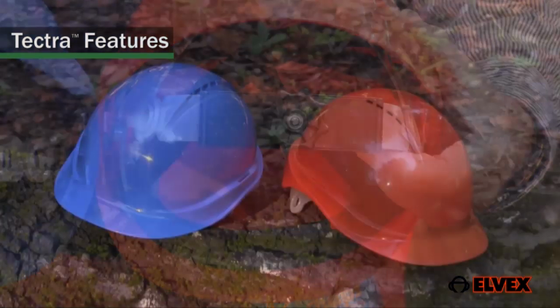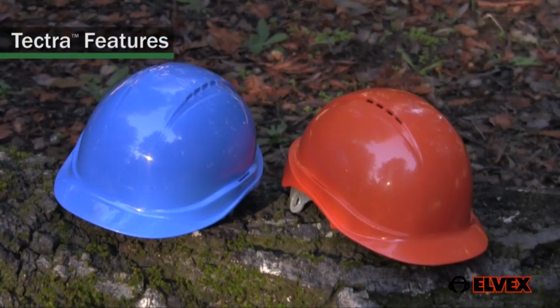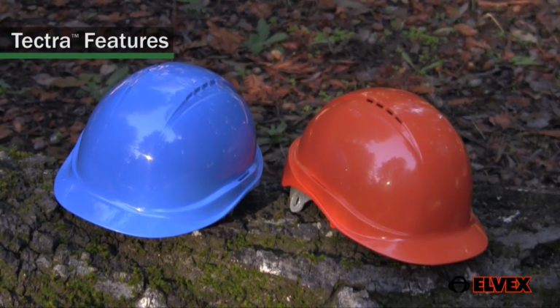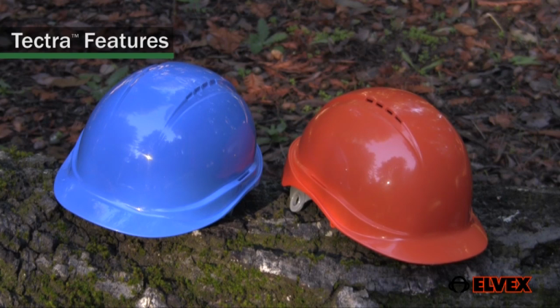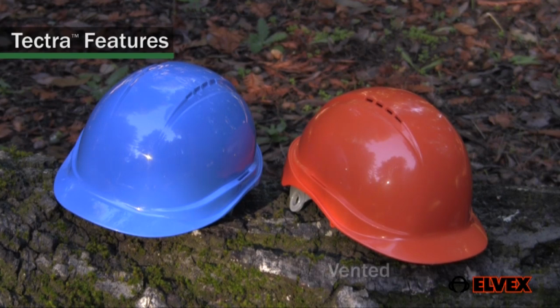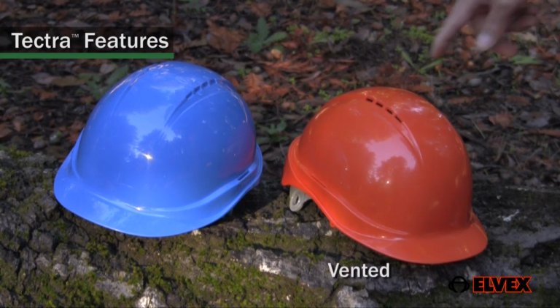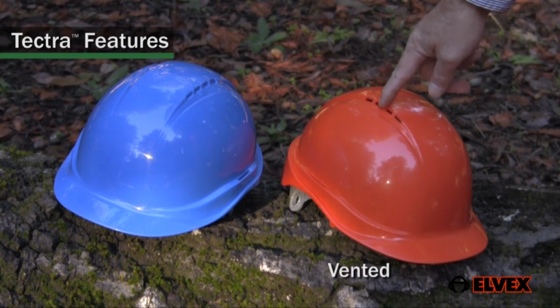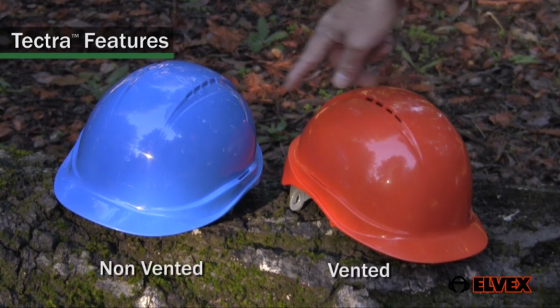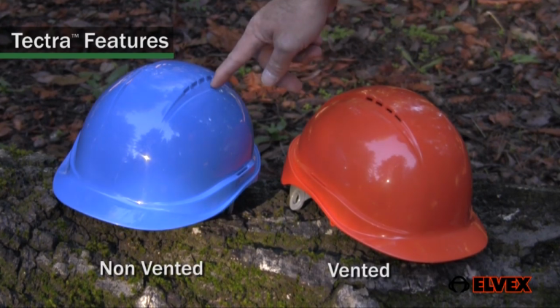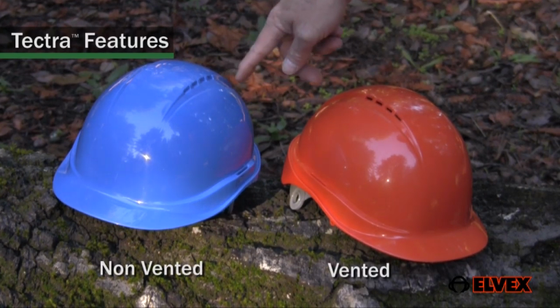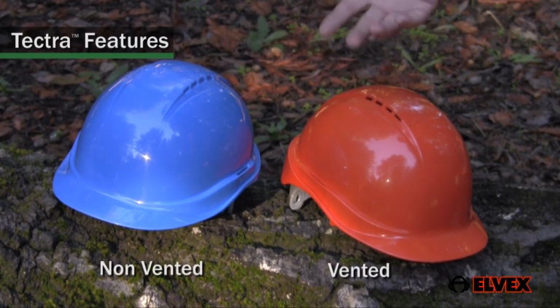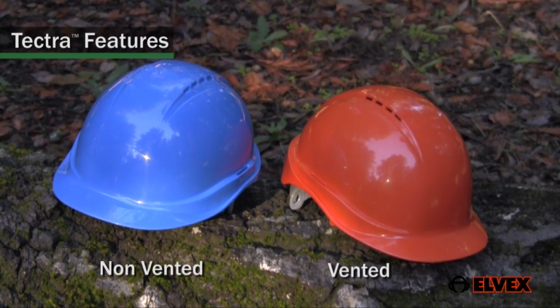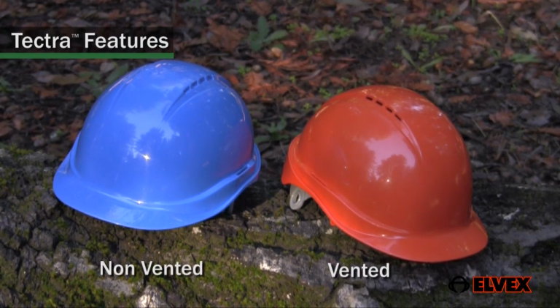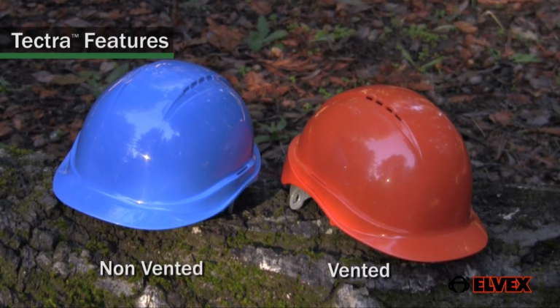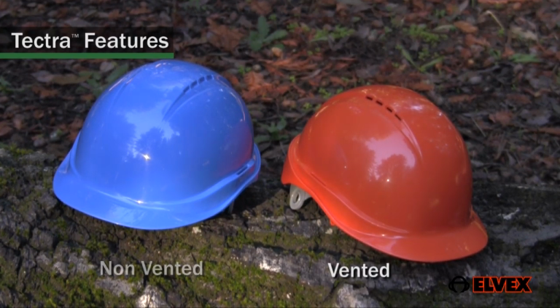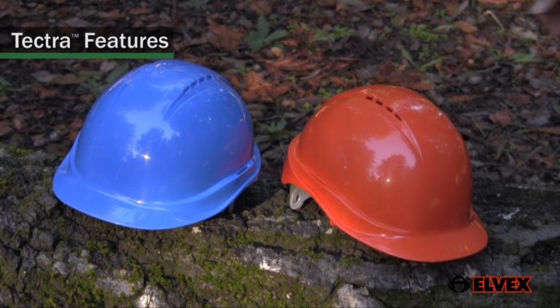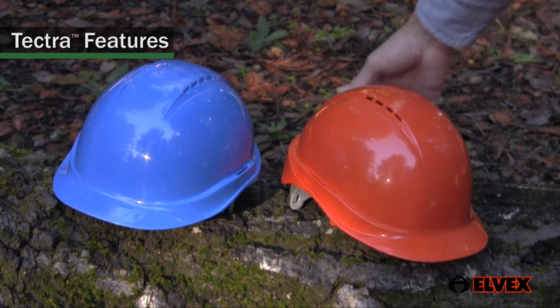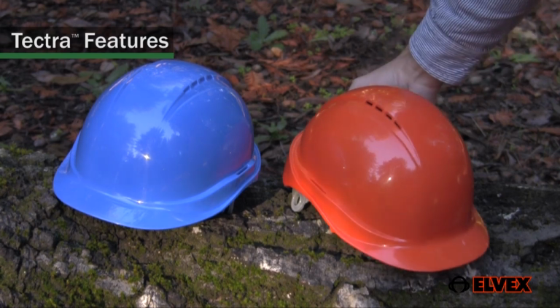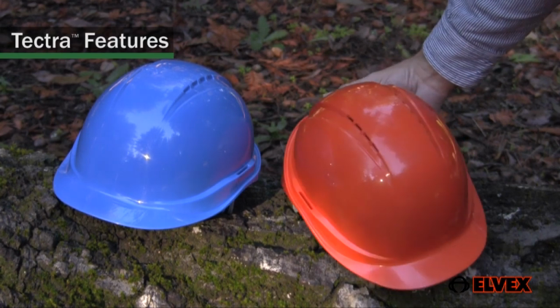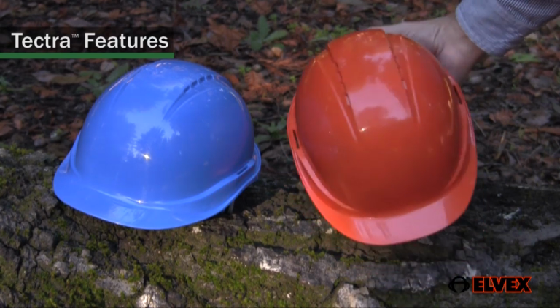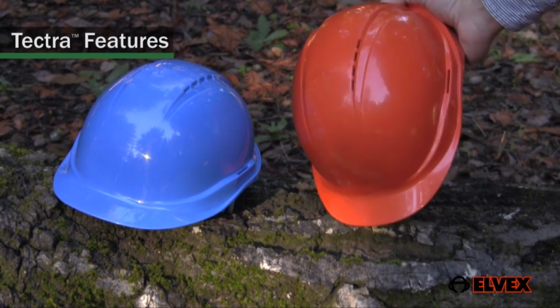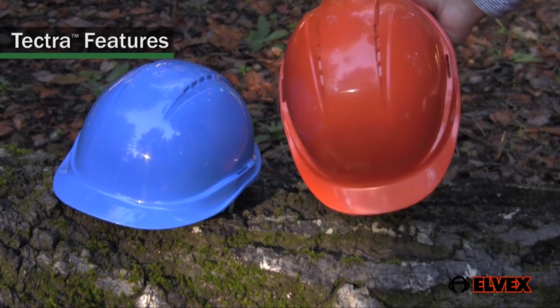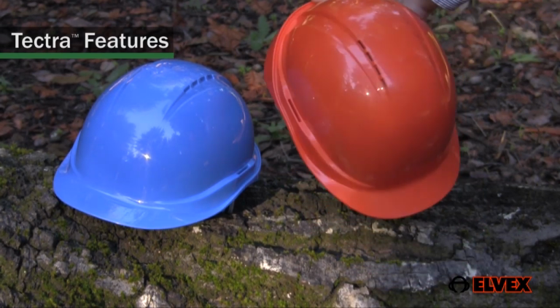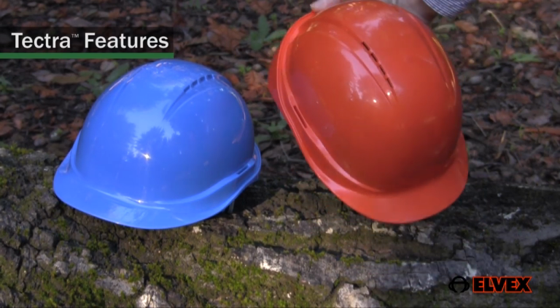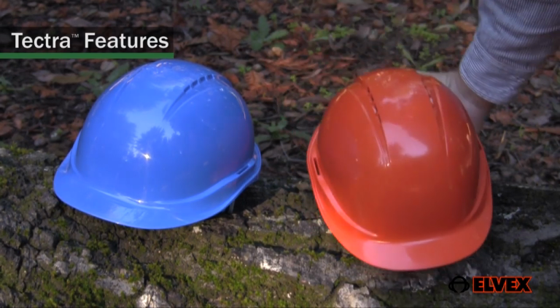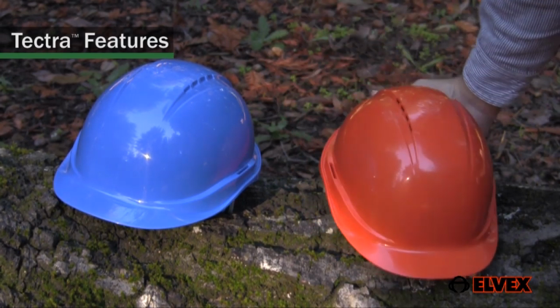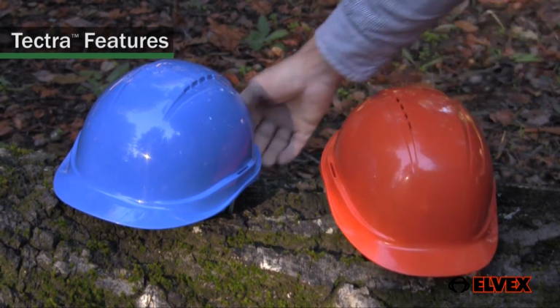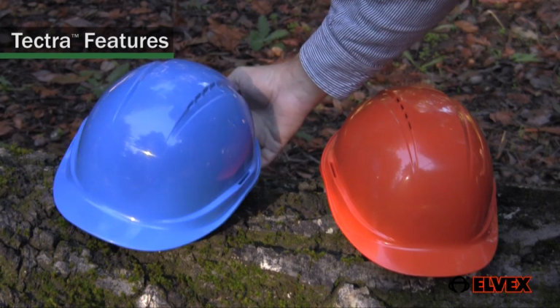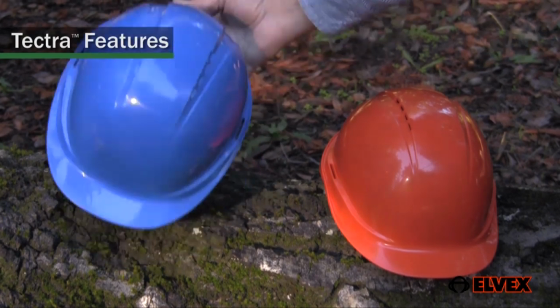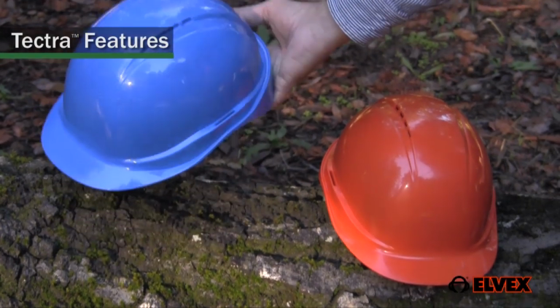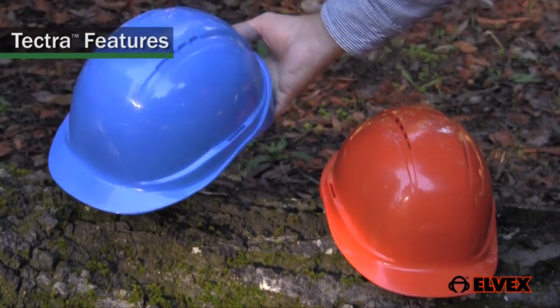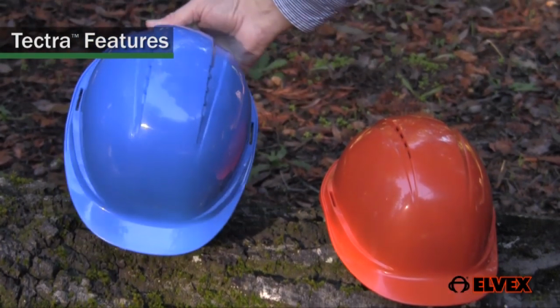Tektra helmets are available in vented and non-ventilated versions, giving a cool and aerodynamic look. The vented version has eight holes in the crown. The non-ventilated version, the holes are permanently closed.